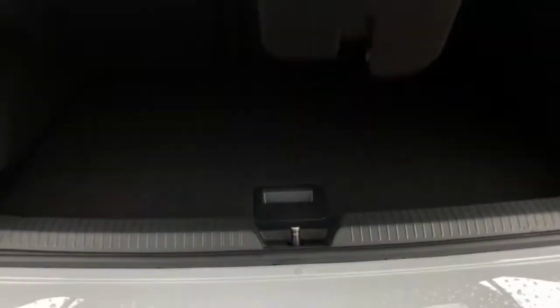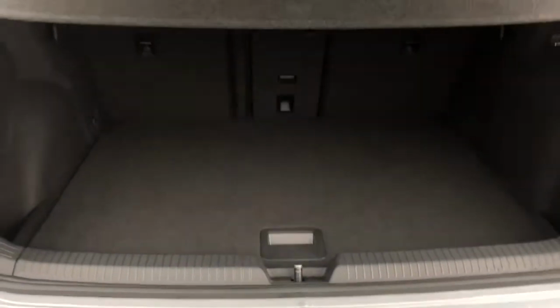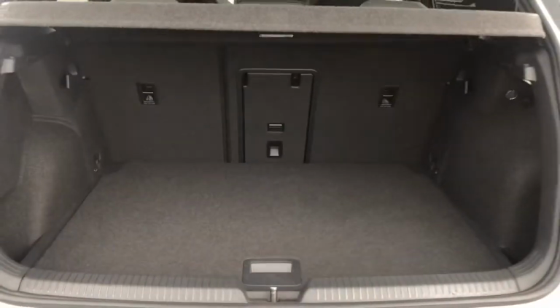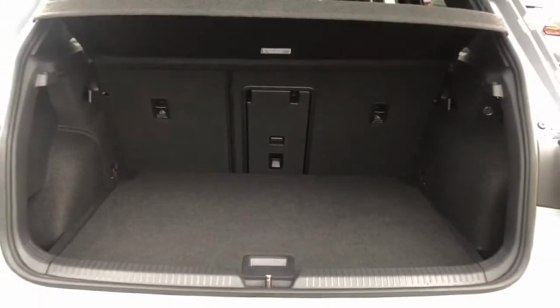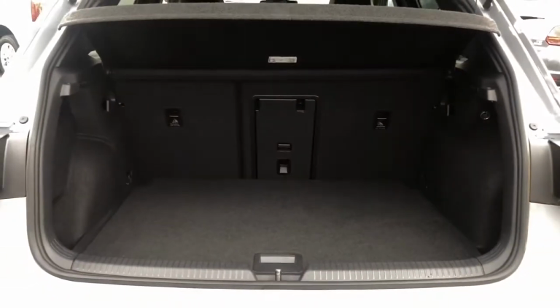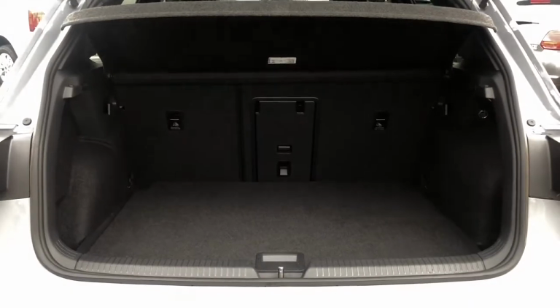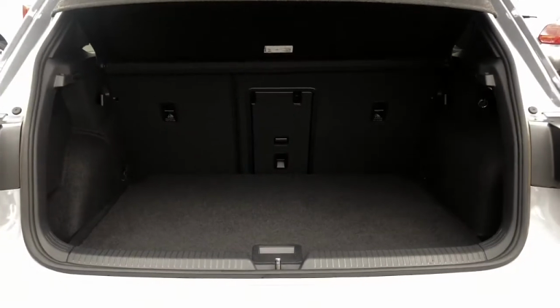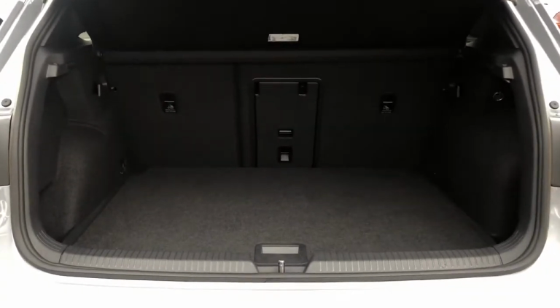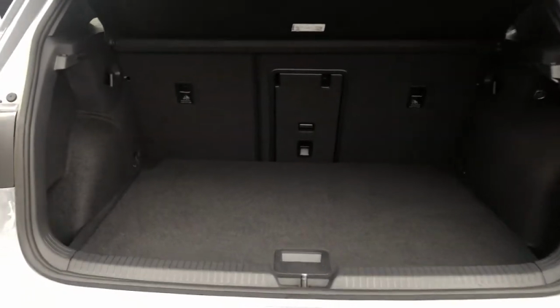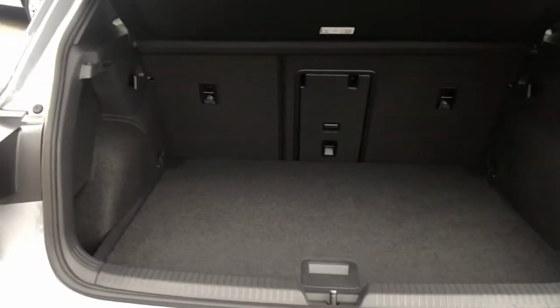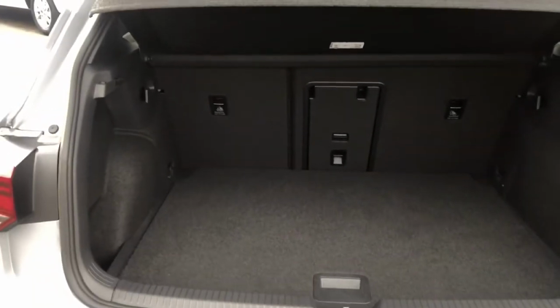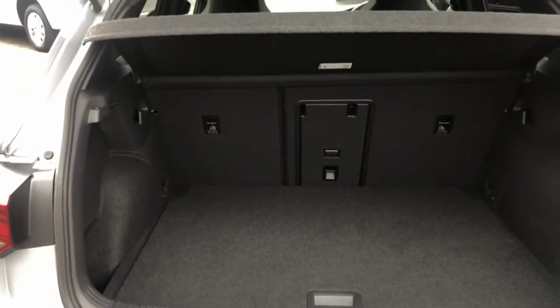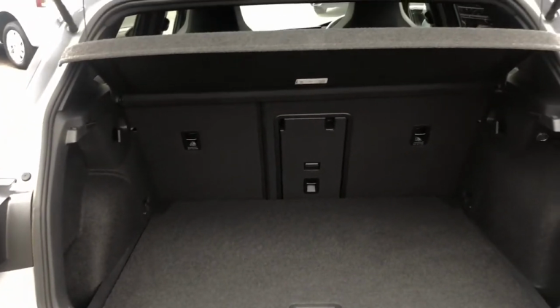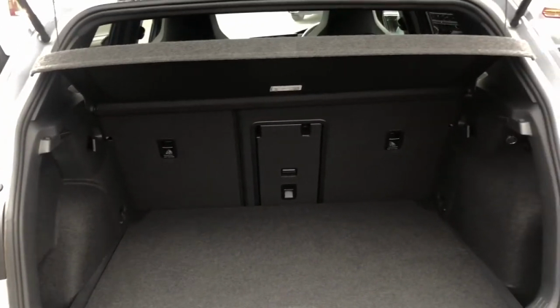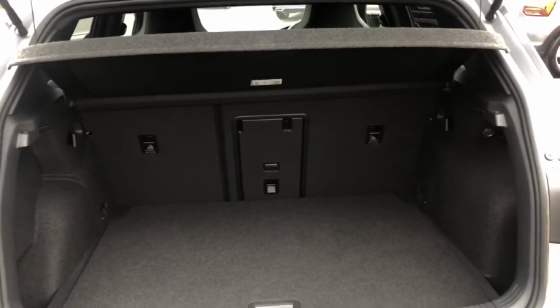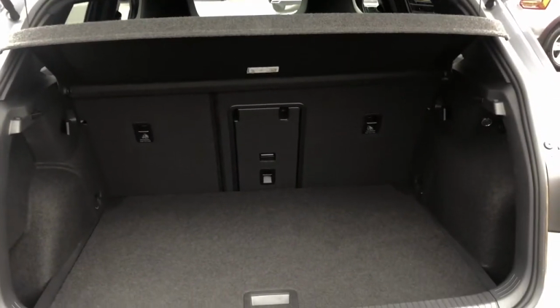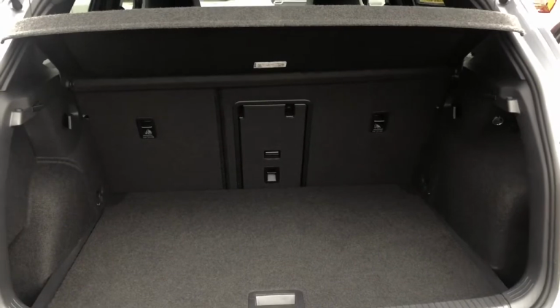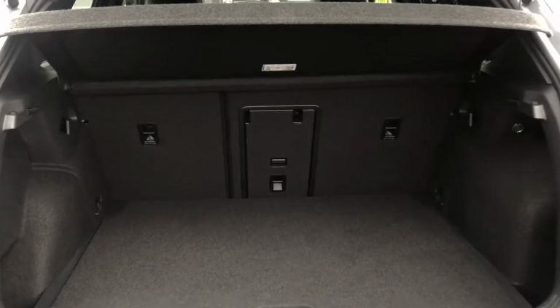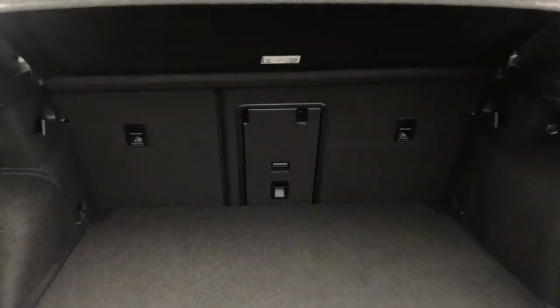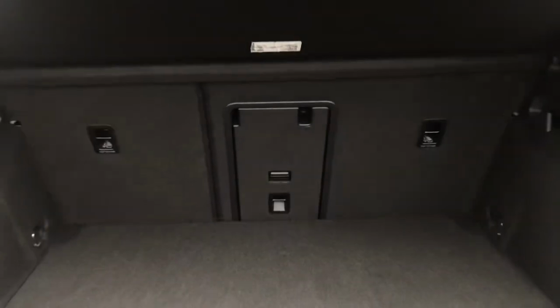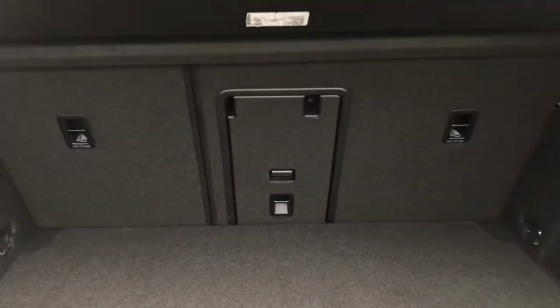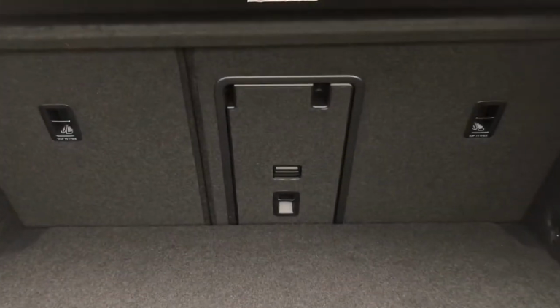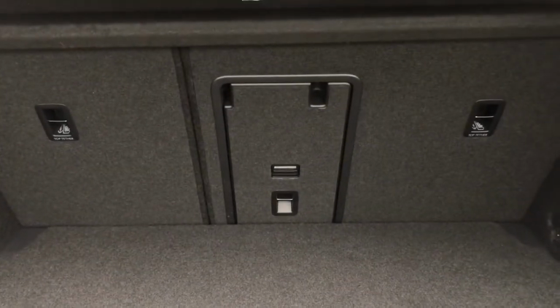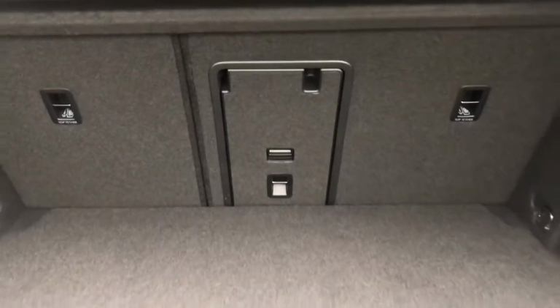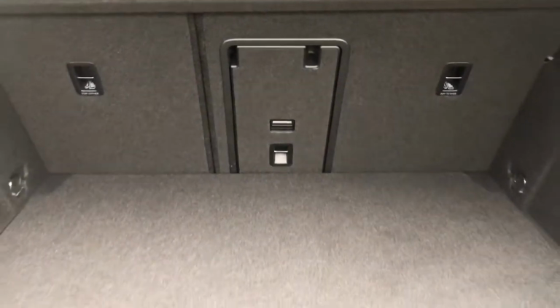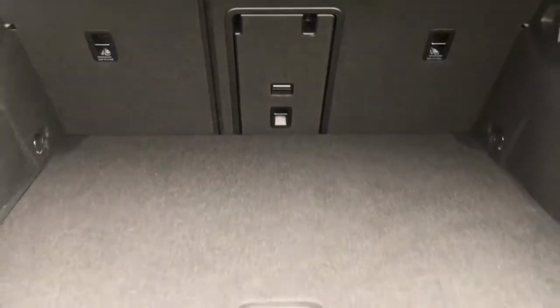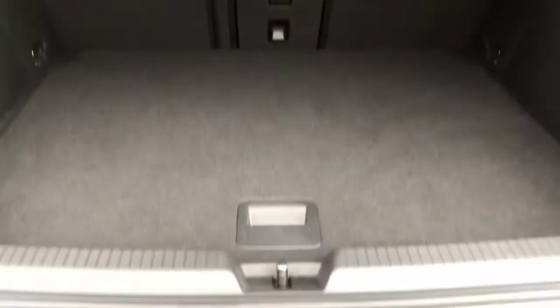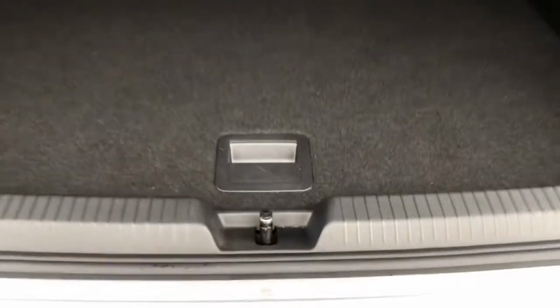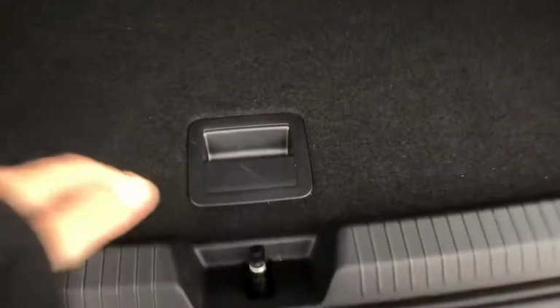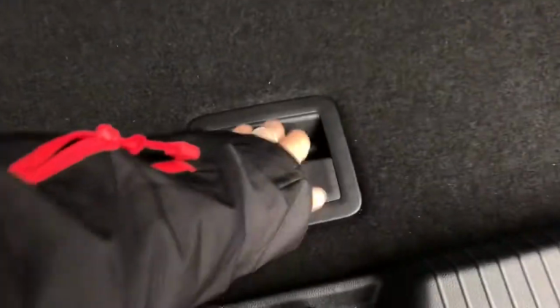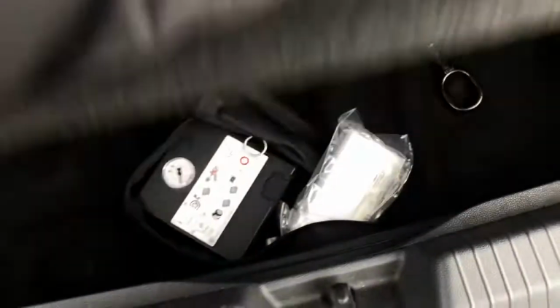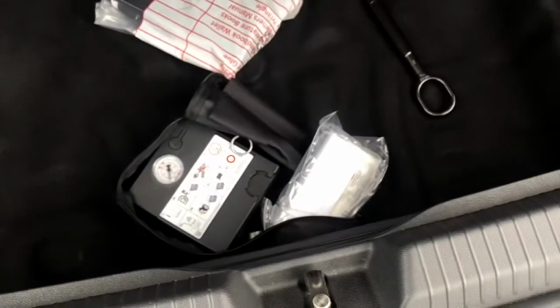As expected from a Golf, you've got a generous amount of boot space that meets your everyday needs — there's enough room to store your weekly shopping. You can also put the rear seats down if you require additional room to put your load through, and there's also some extra storage space underneath.